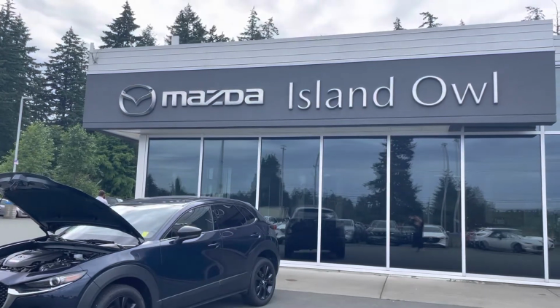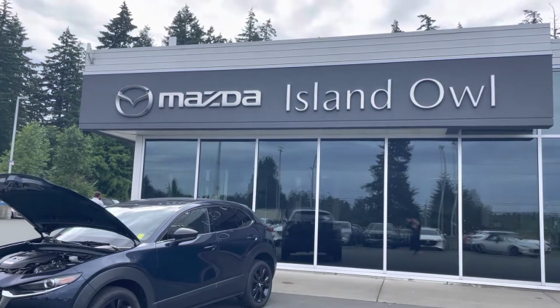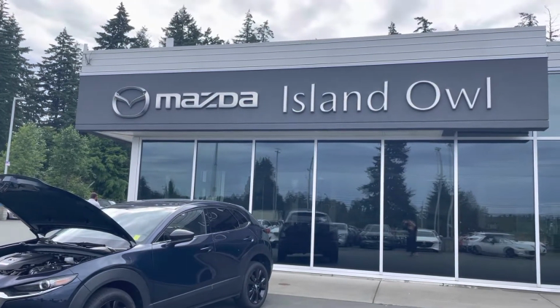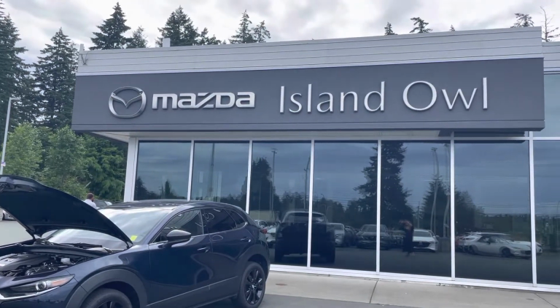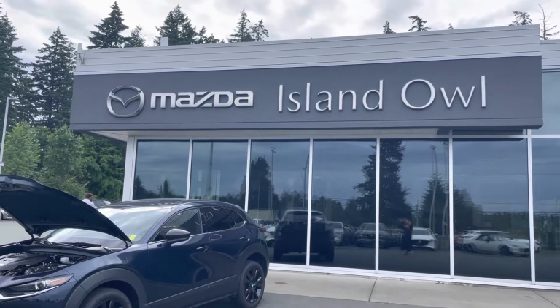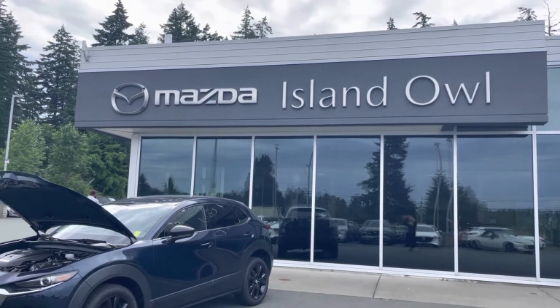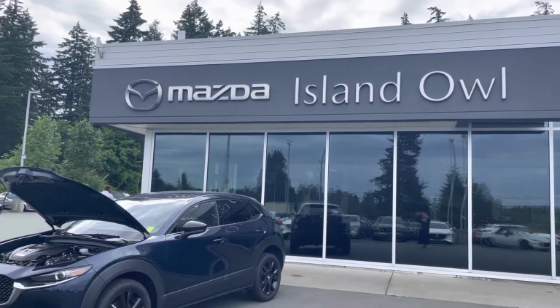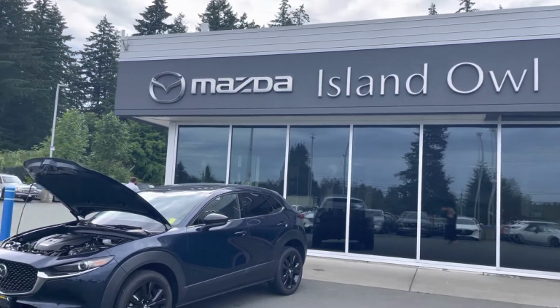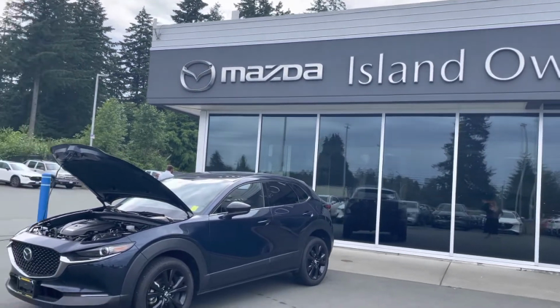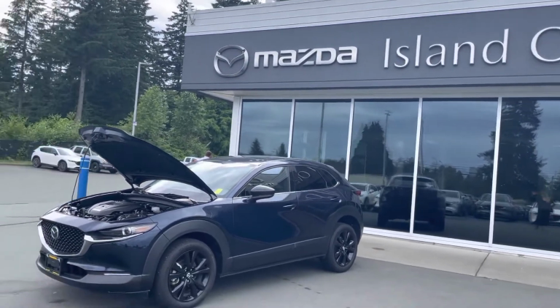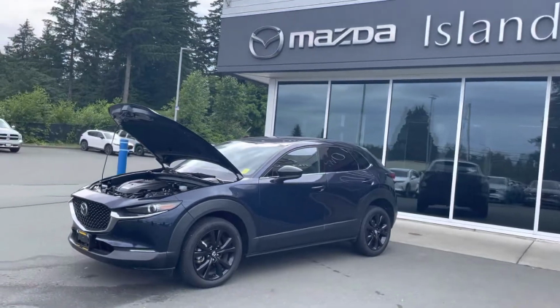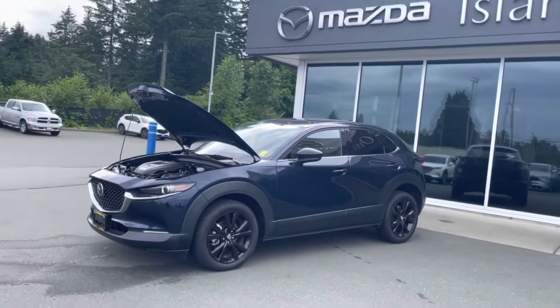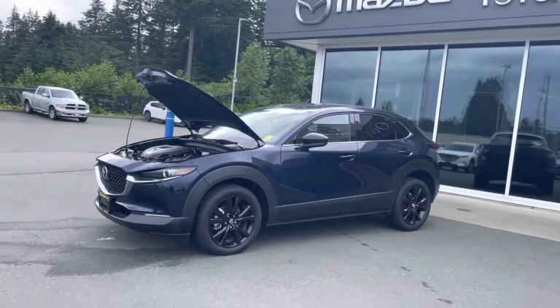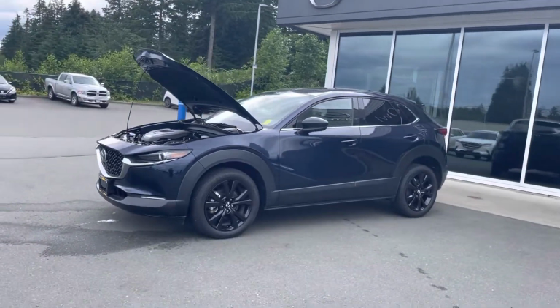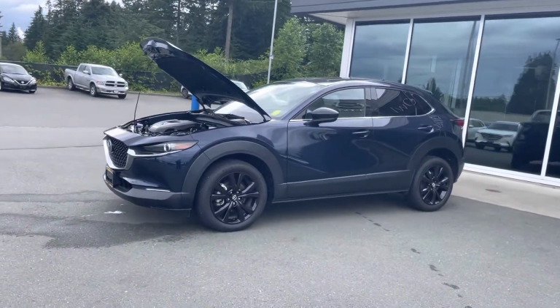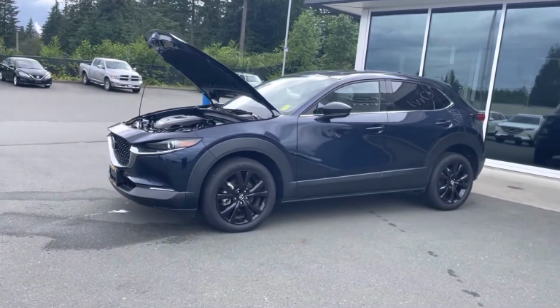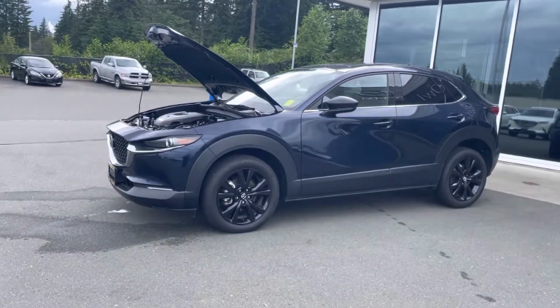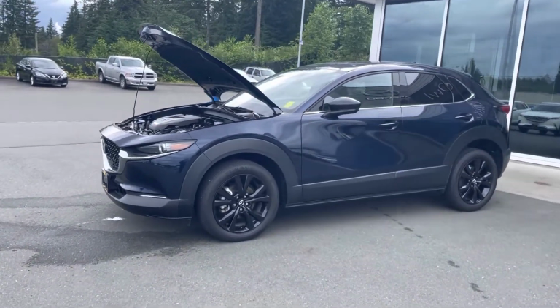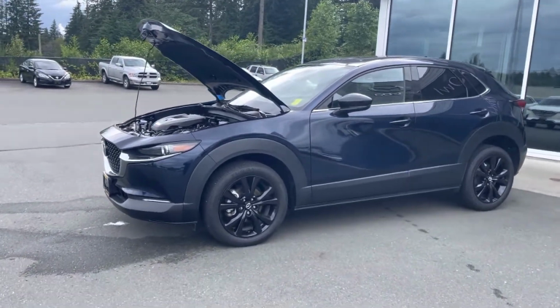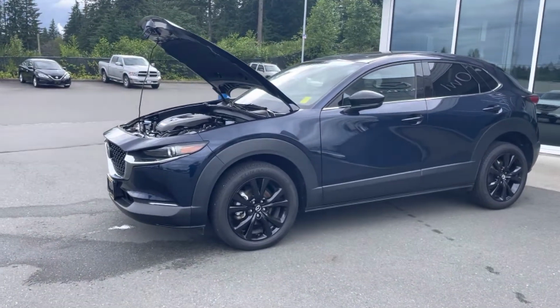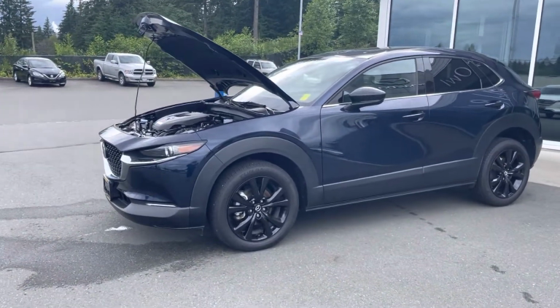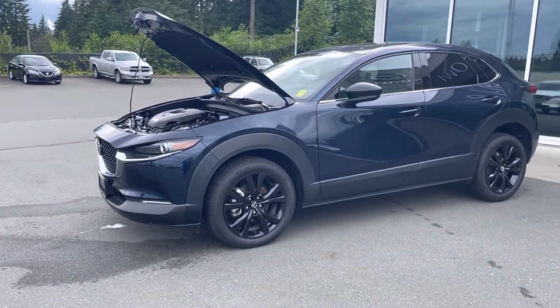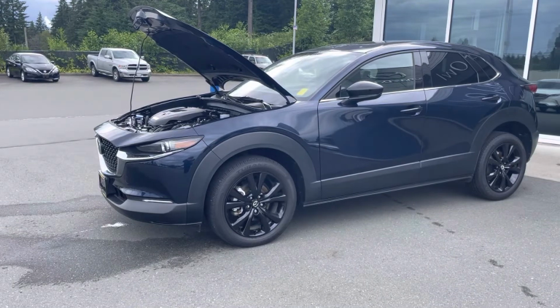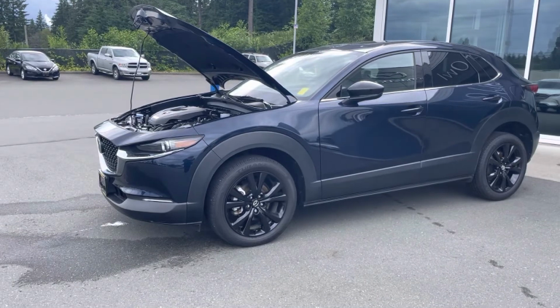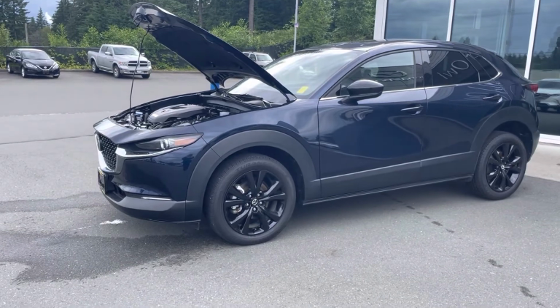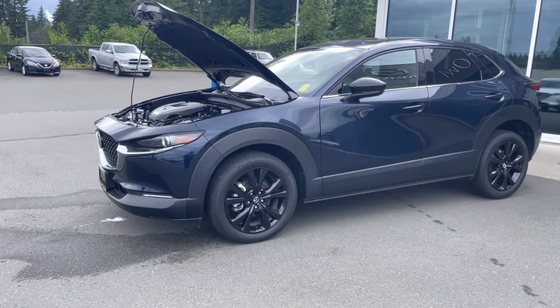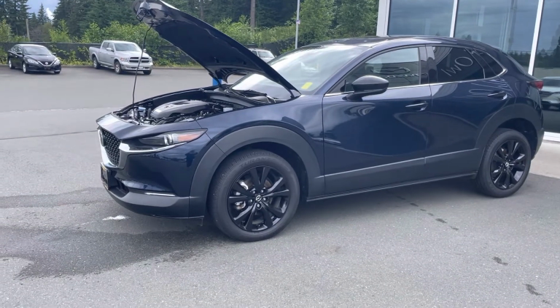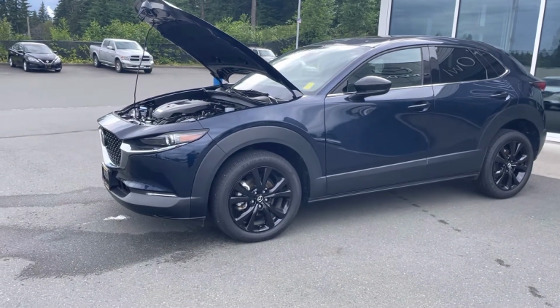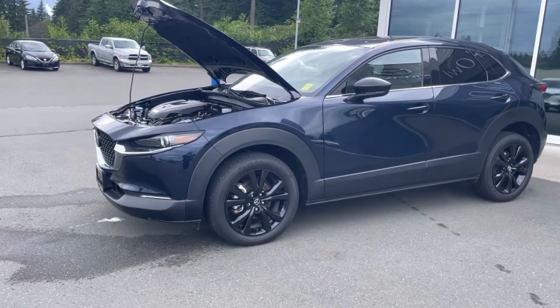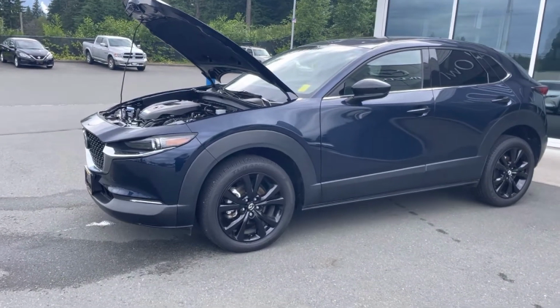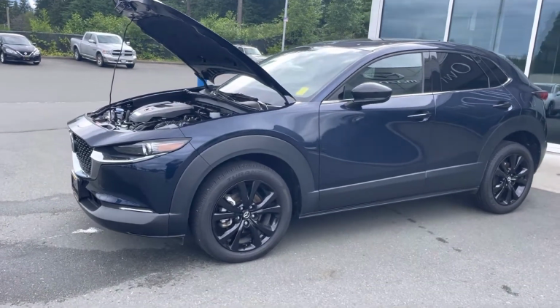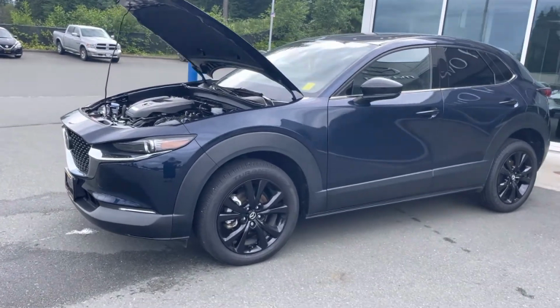Hi everyone, Dana here at Island Owl Mazda. Check out what I took in on trade. This is a gorgeous 2021 Mazda CX-30 GT.